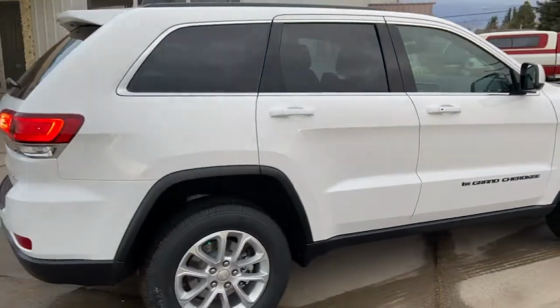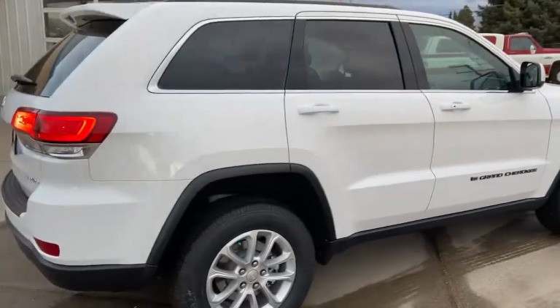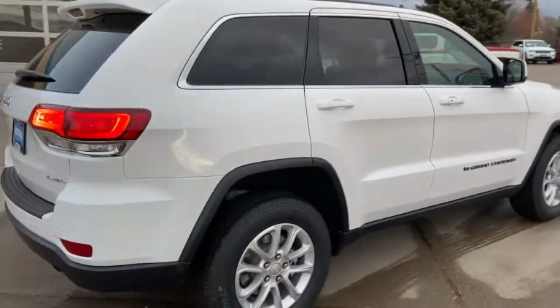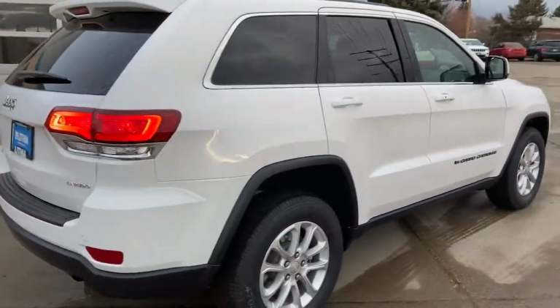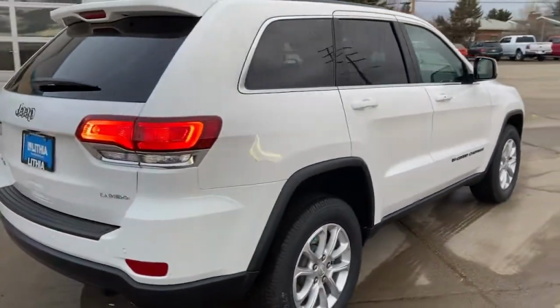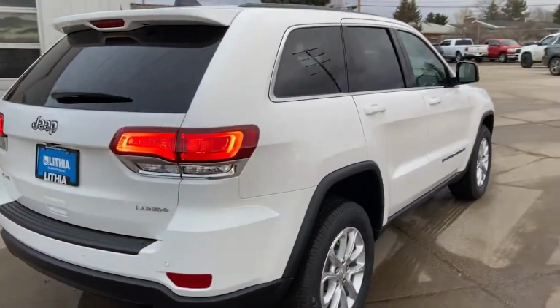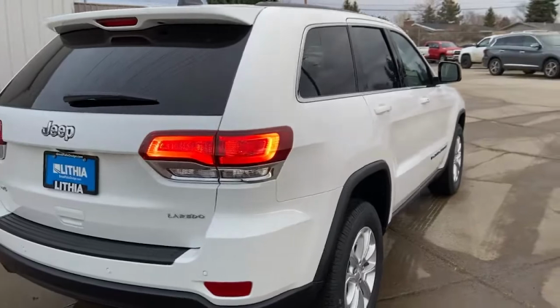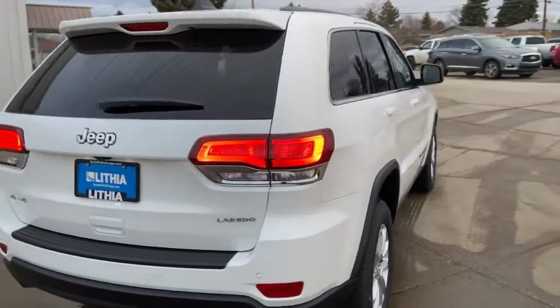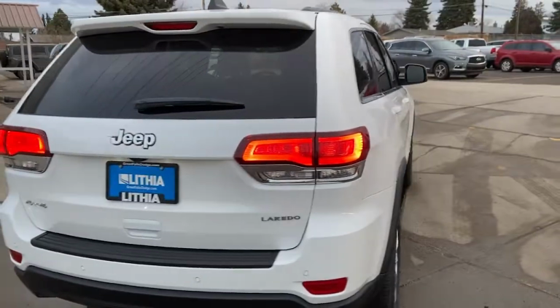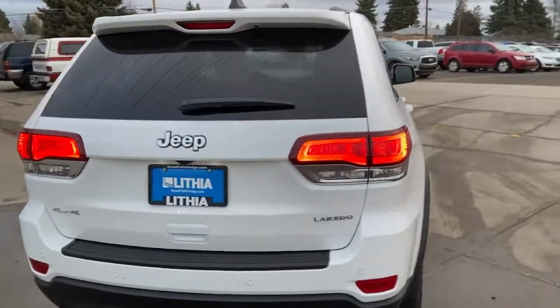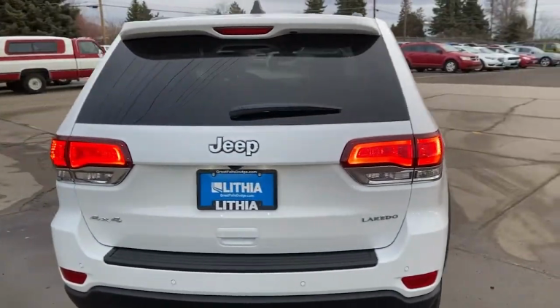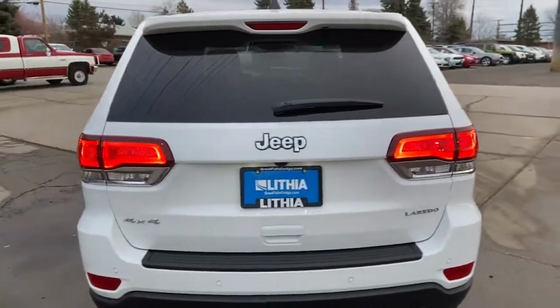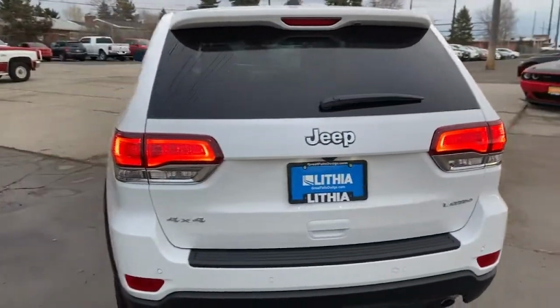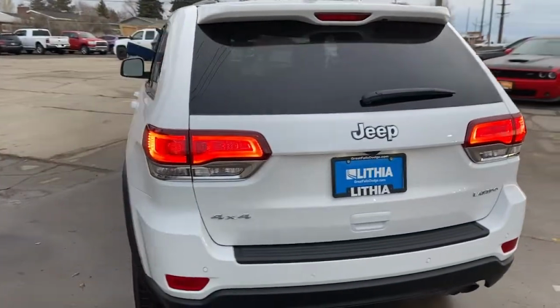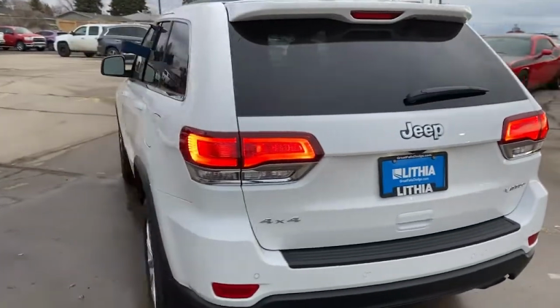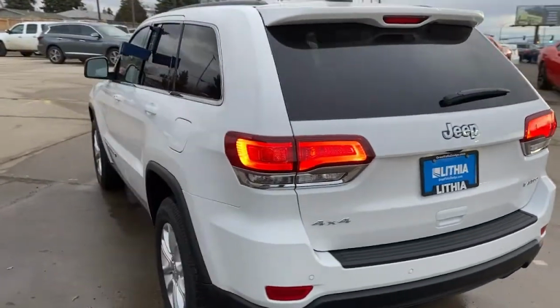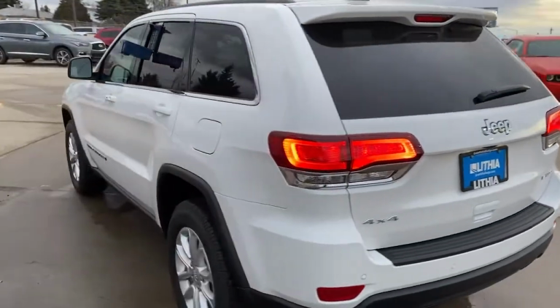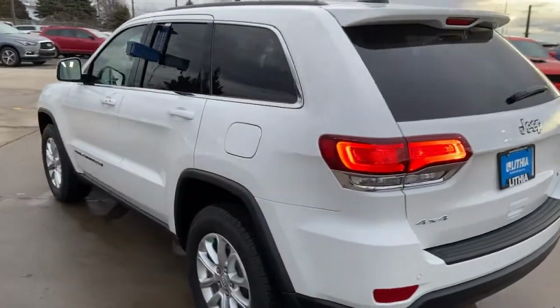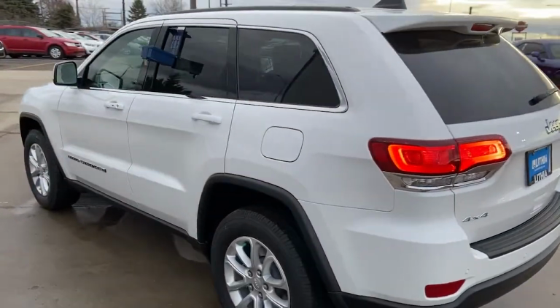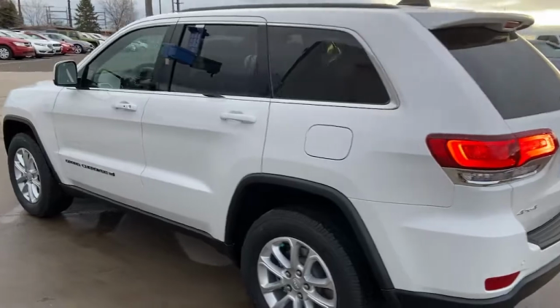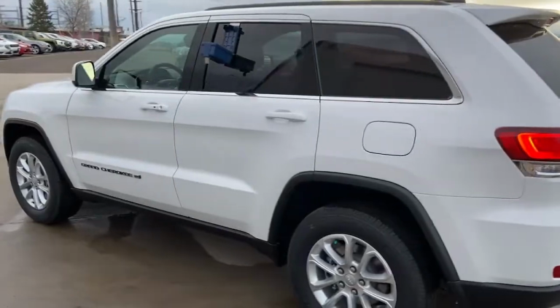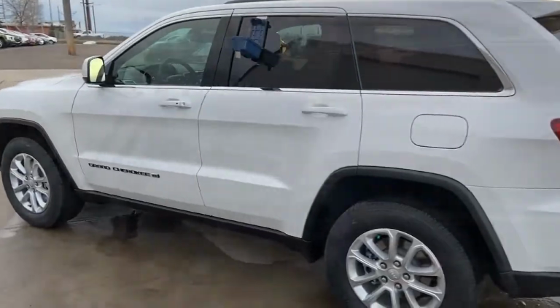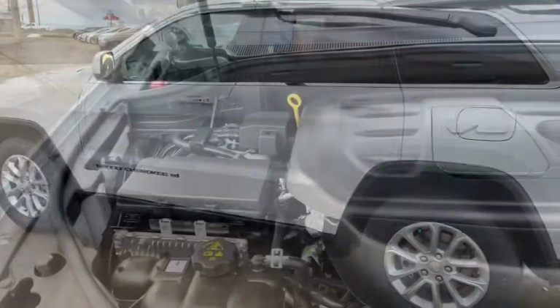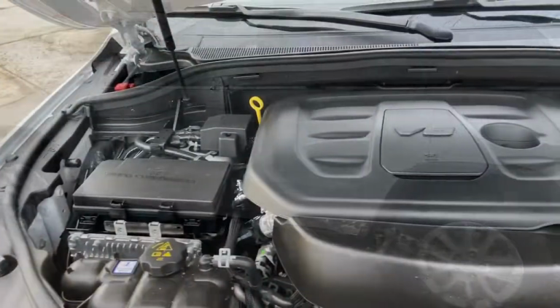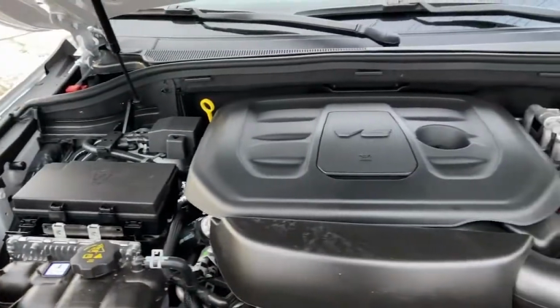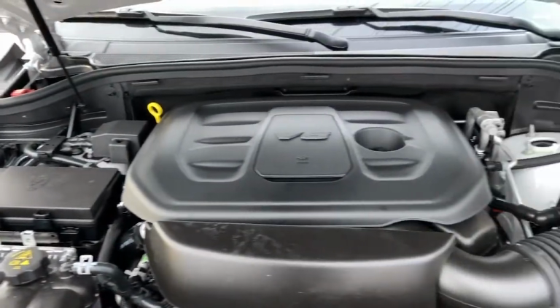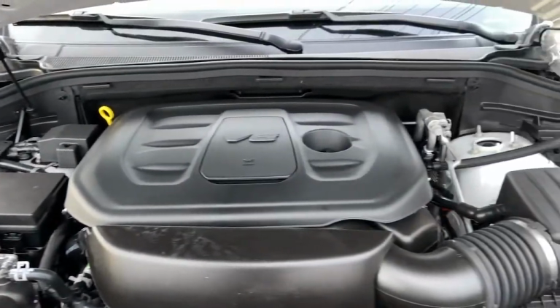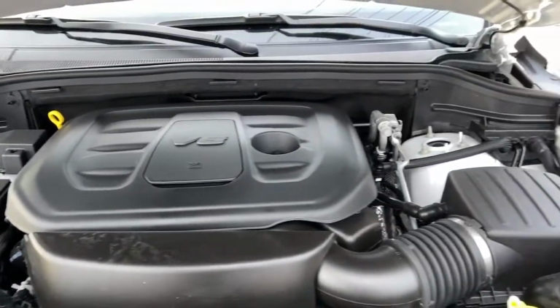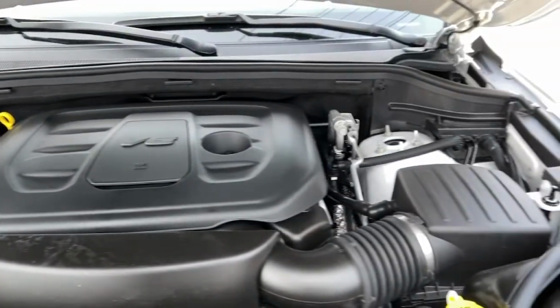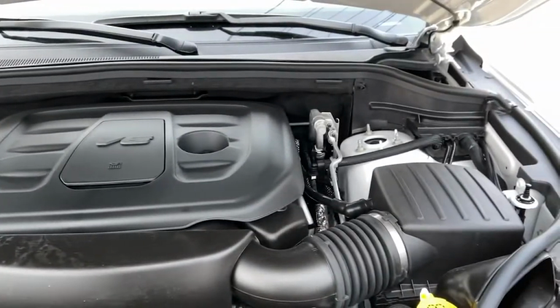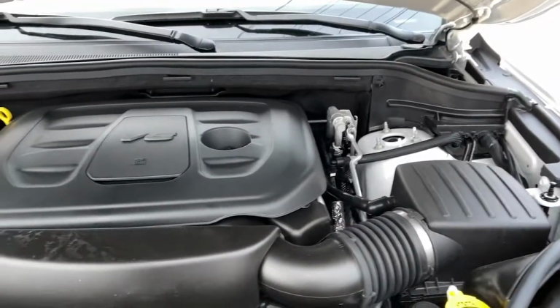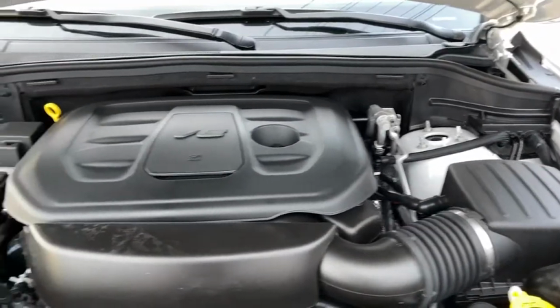The following are some of this vehicle's highlighted options: heated driver's seat, keyless entry, fog lamps, V6 cylinder engine, satellite radio, remote engine start, power liftgate.